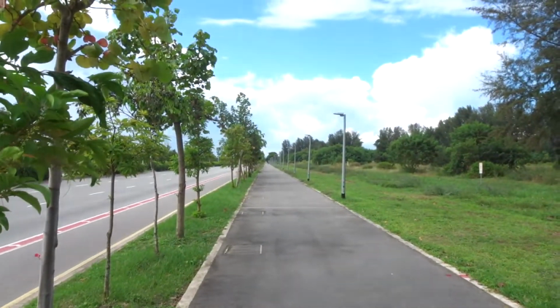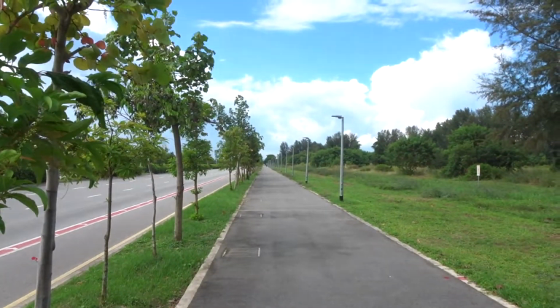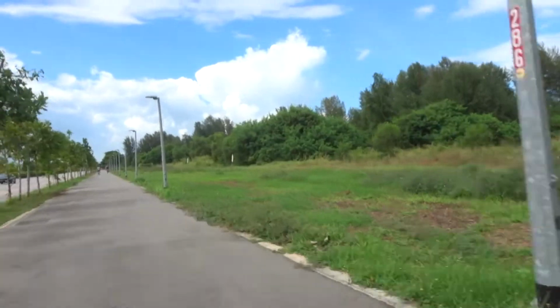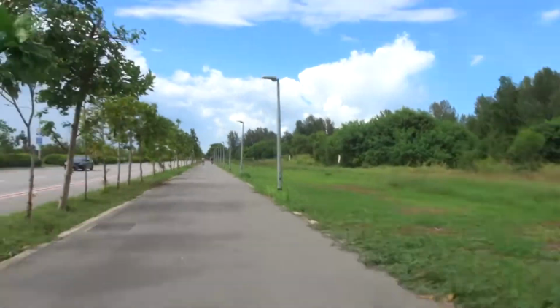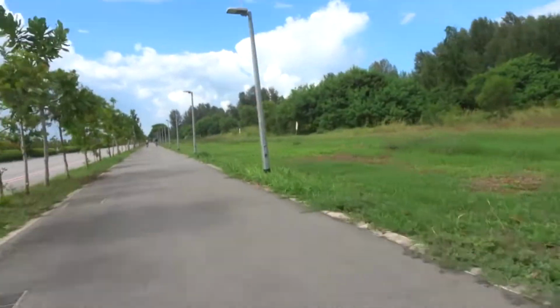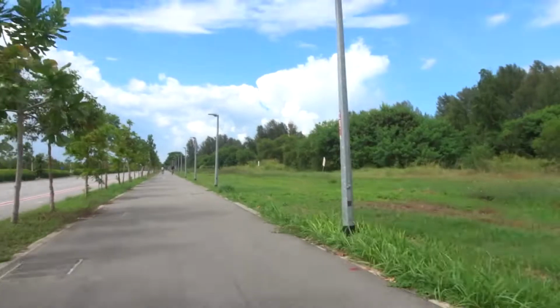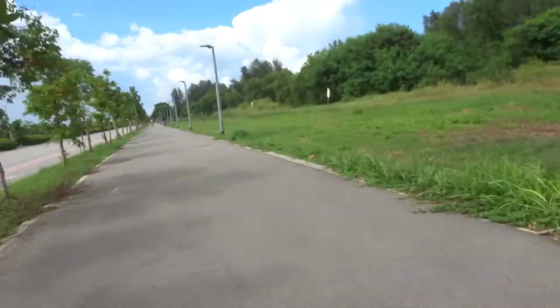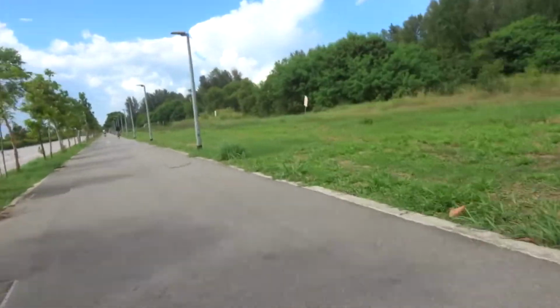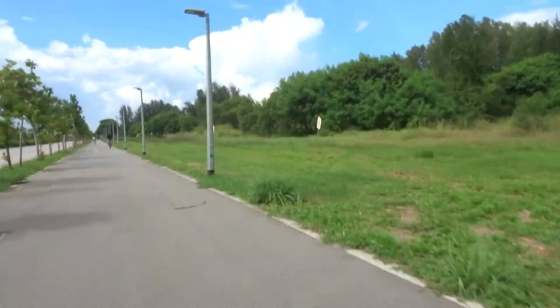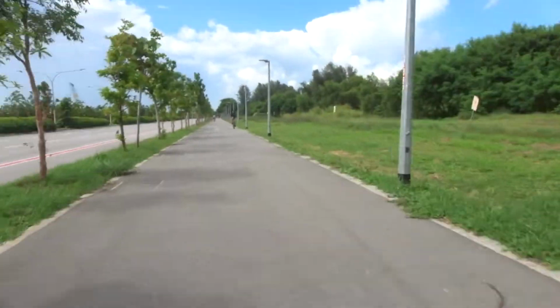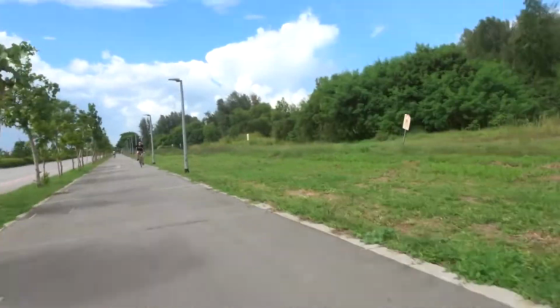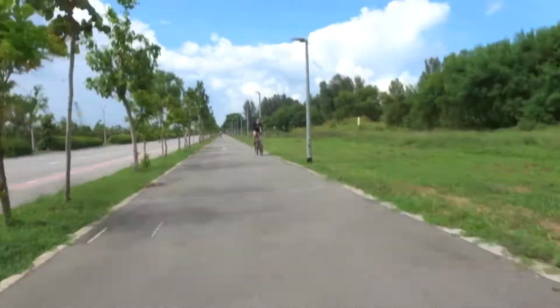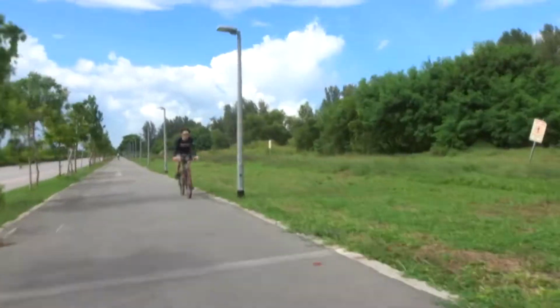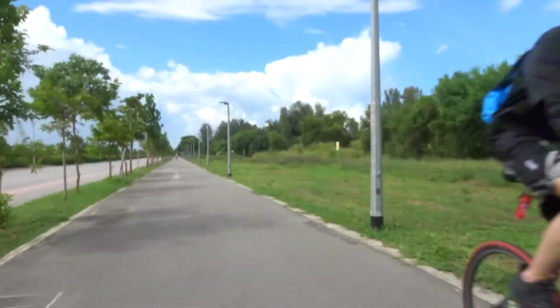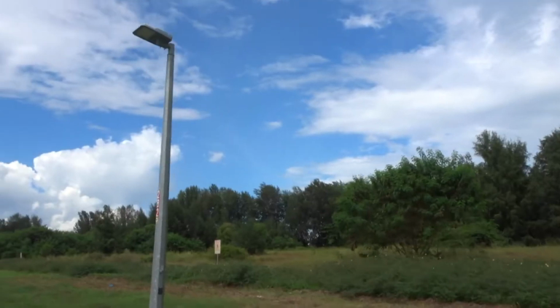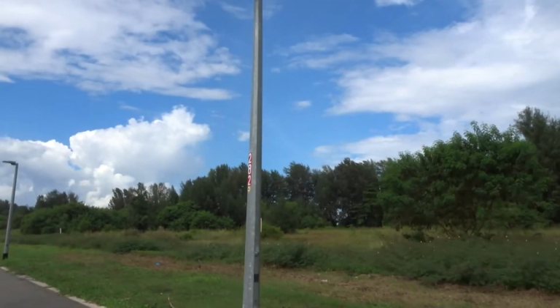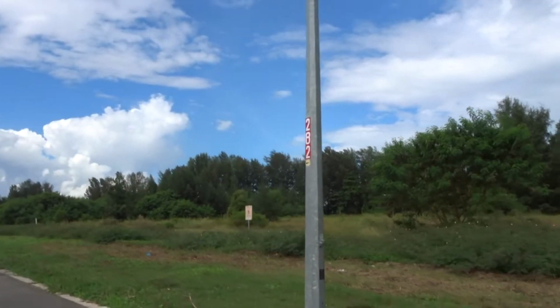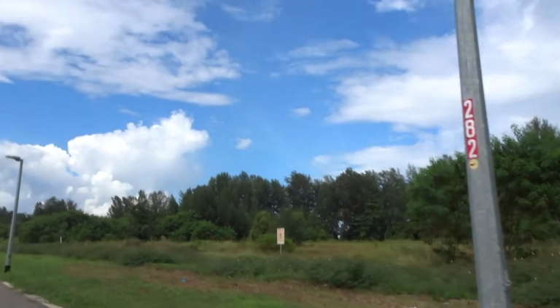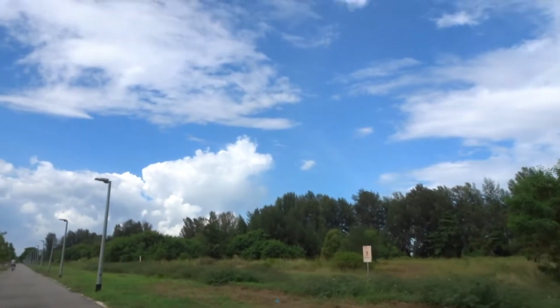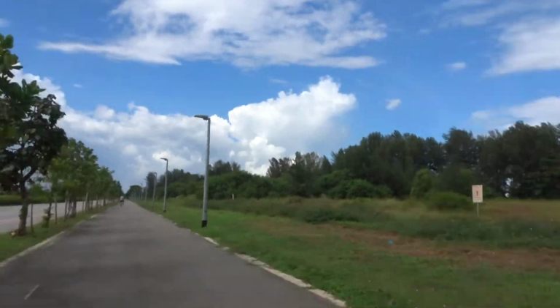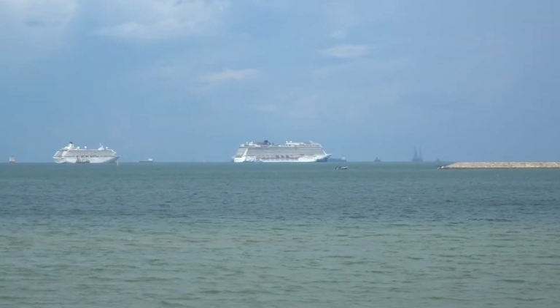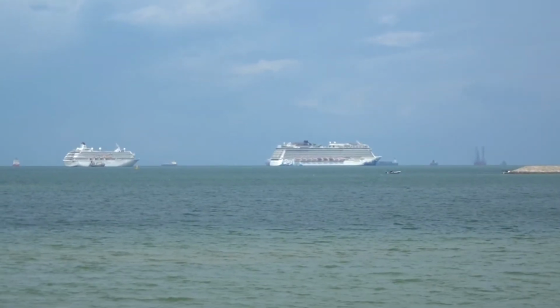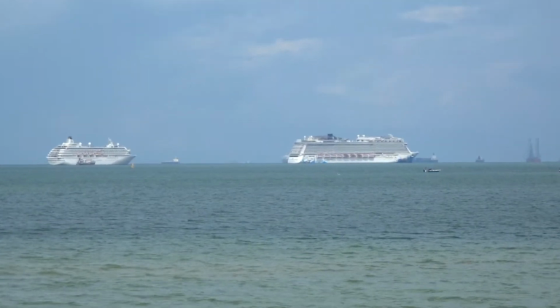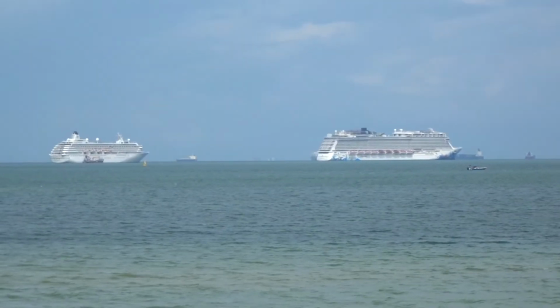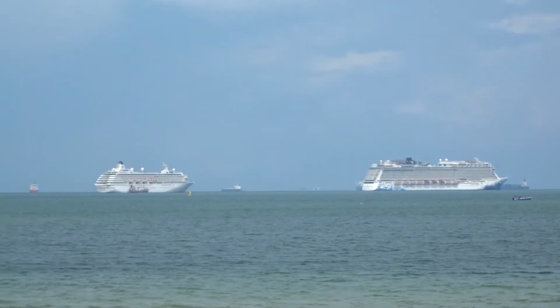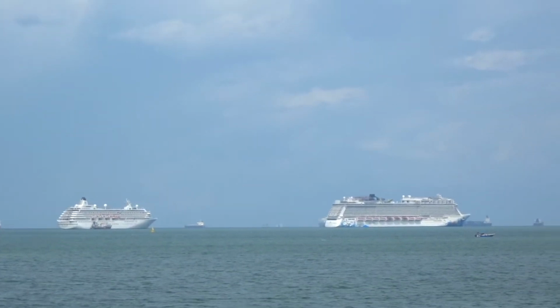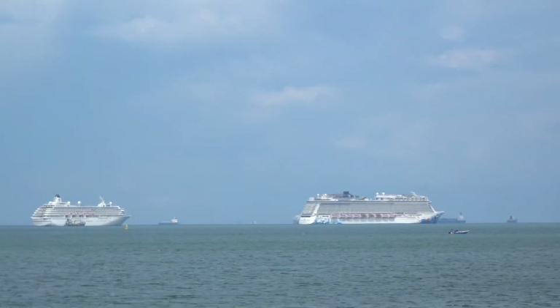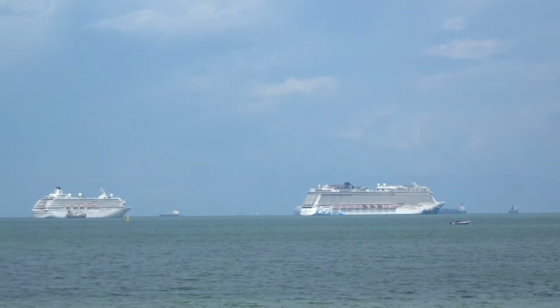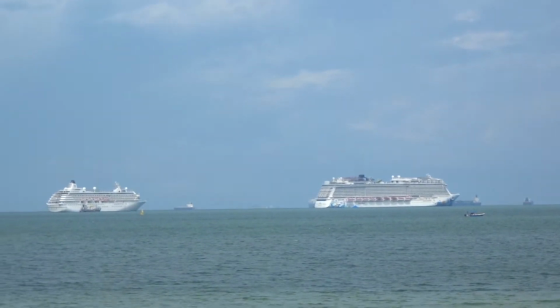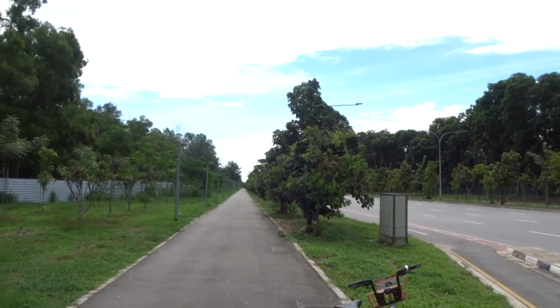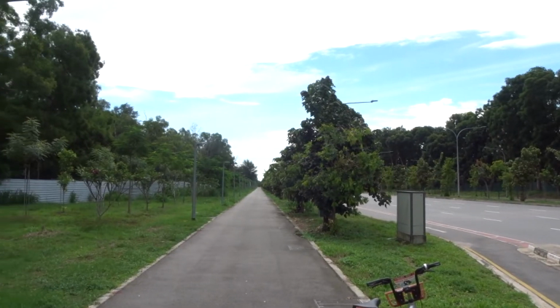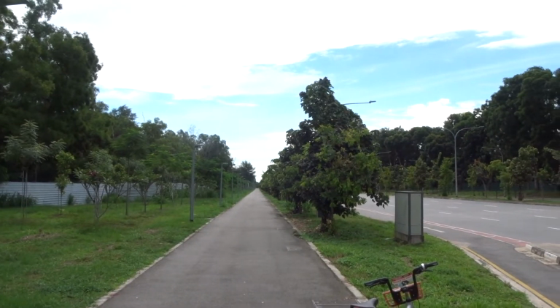Along the road there are minimal distractions, as it's technically in the middle of nowhere. Benches and rest points are located within several meters from one another, but they lack water points and toilets, which can be quite frustrating since it's technically in the middle of nowhere.